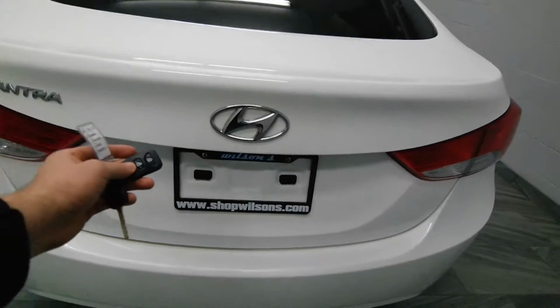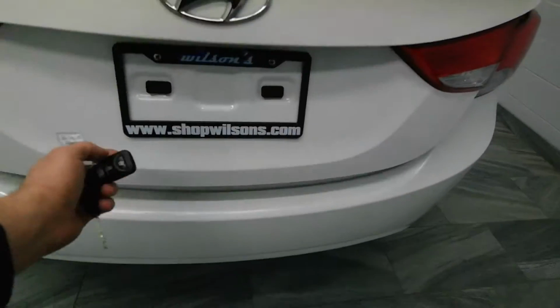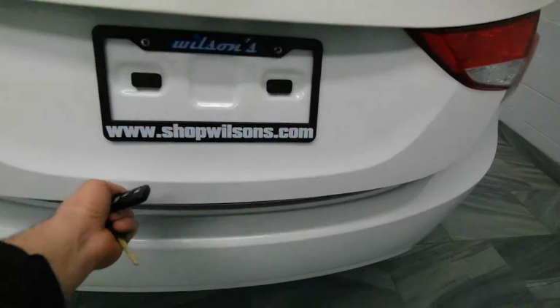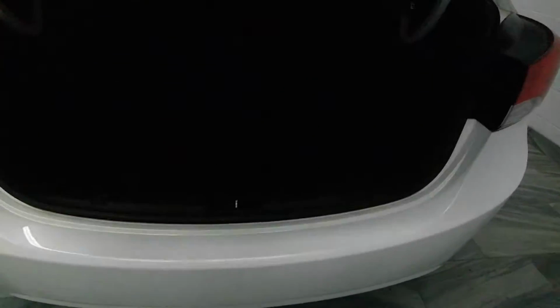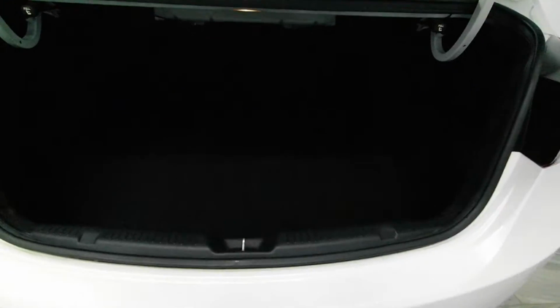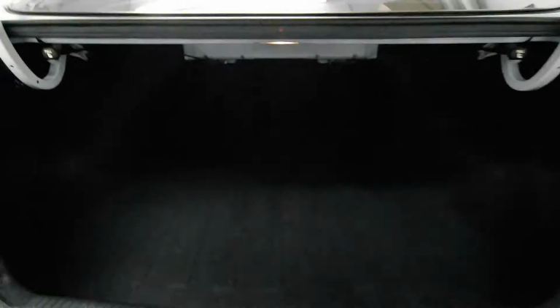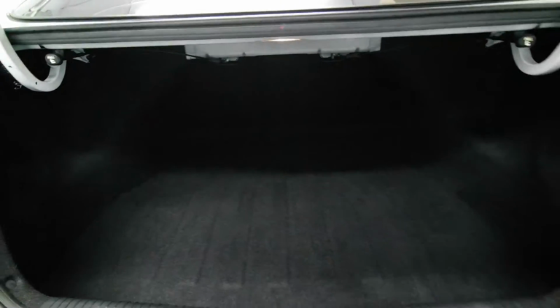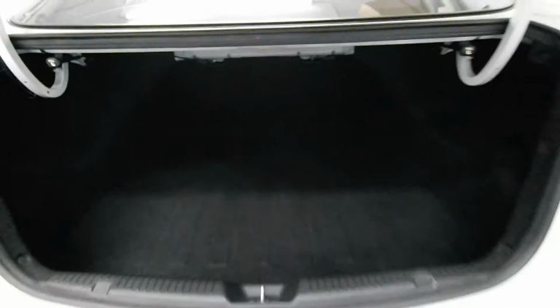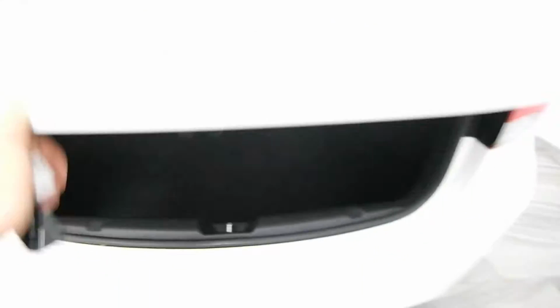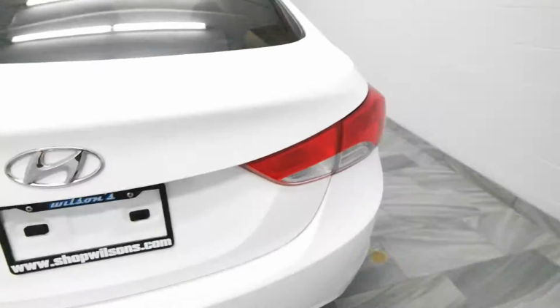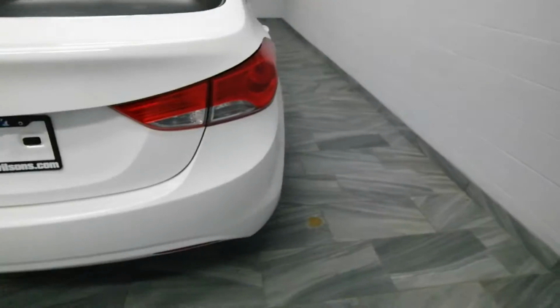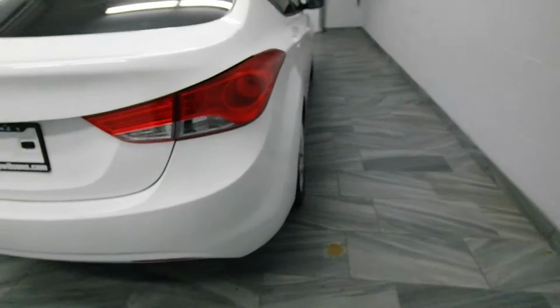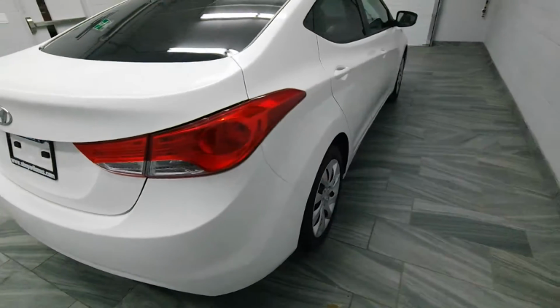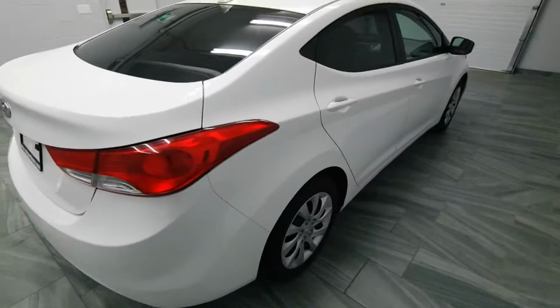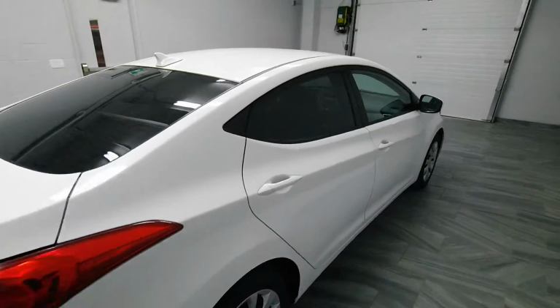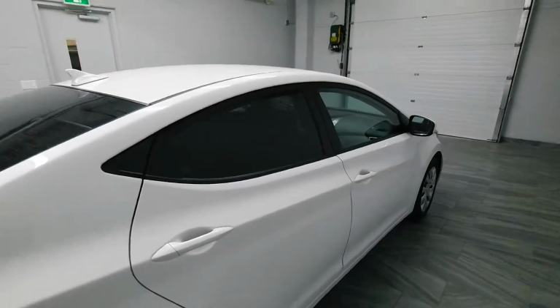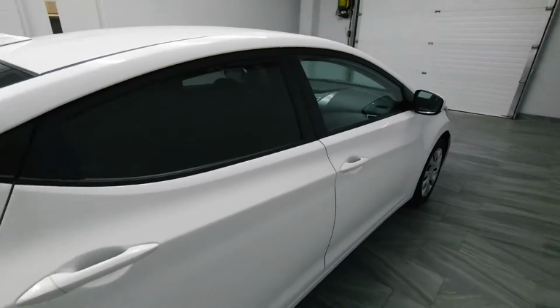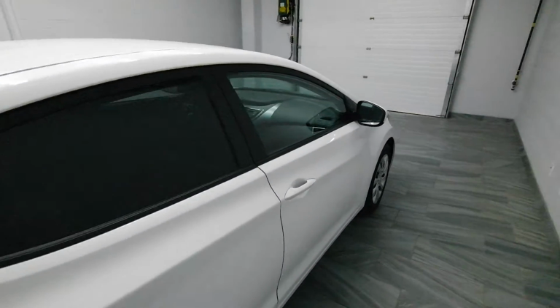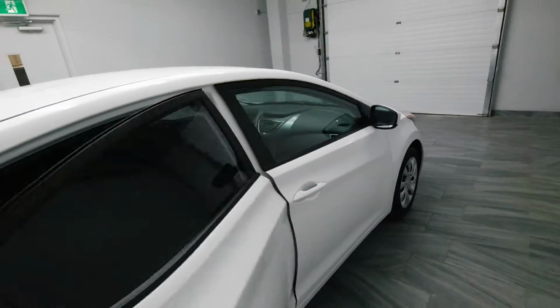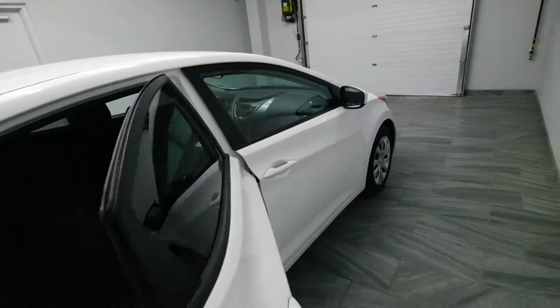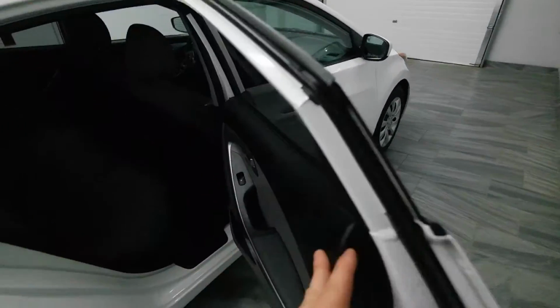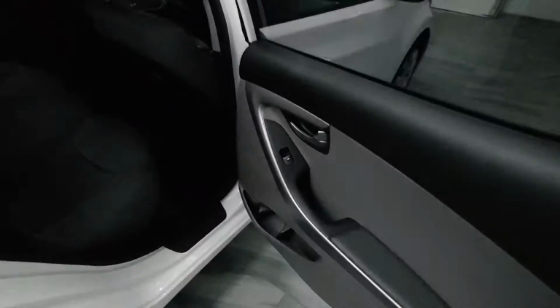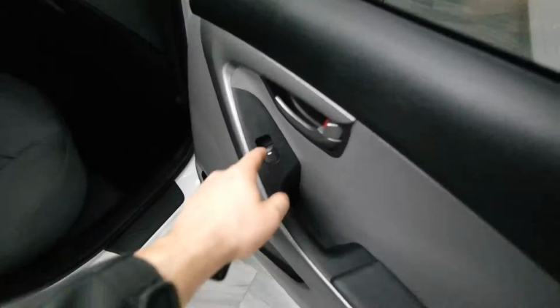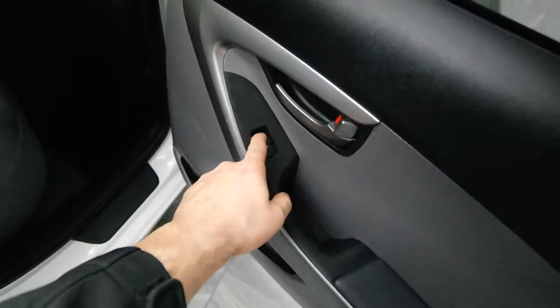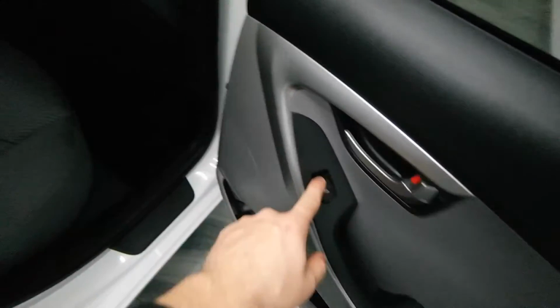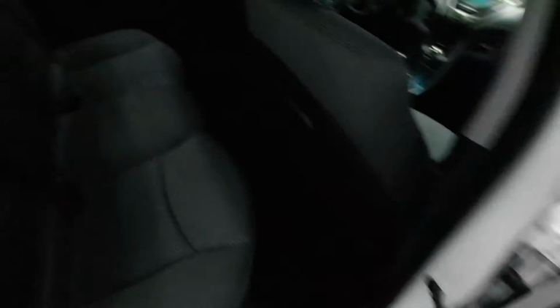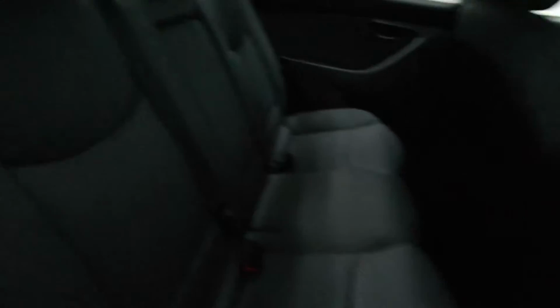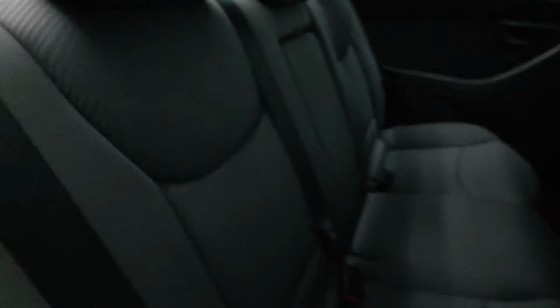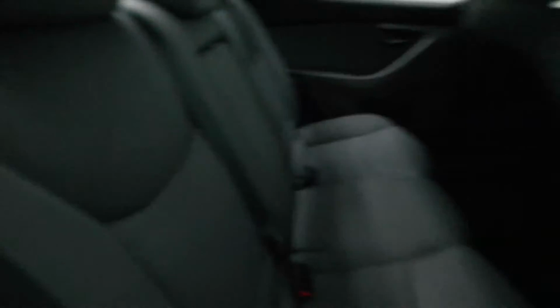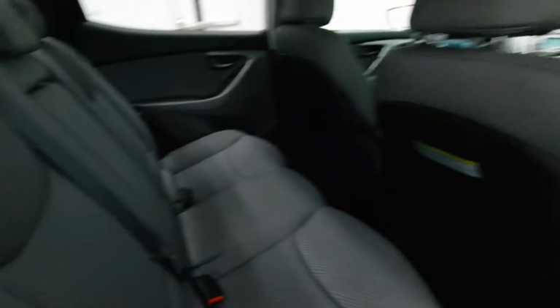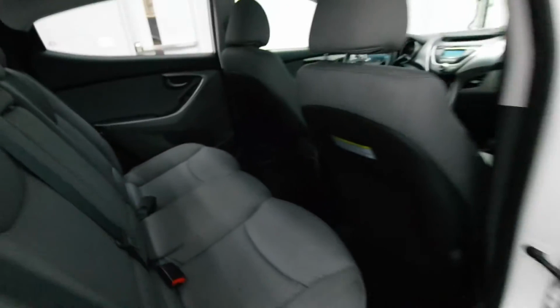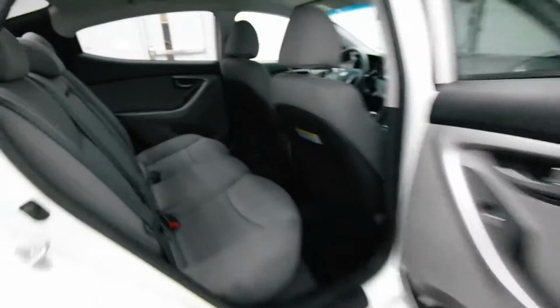Trunk release on the key fob, rear folding seats, tinted windows, power options, grey cloth interior.